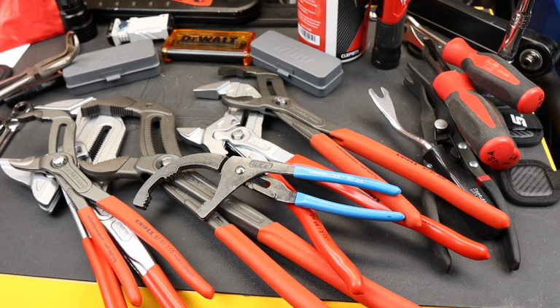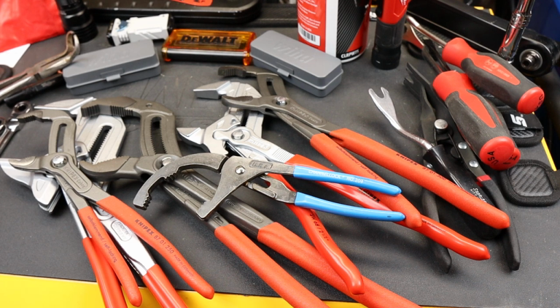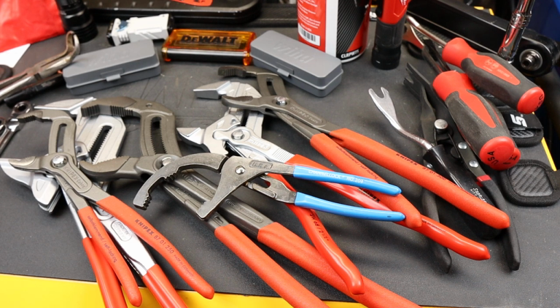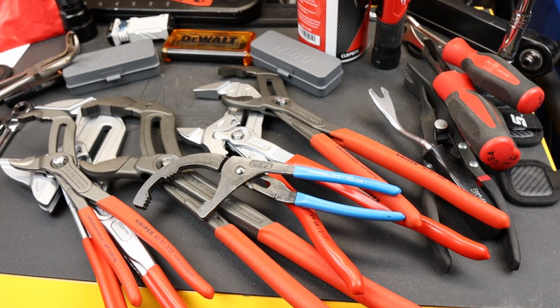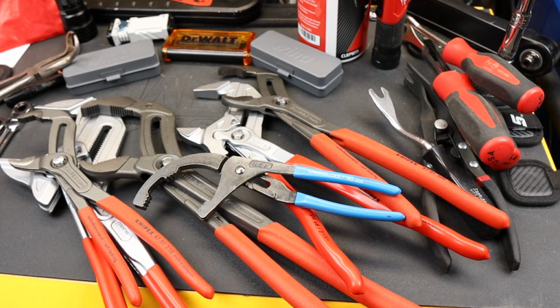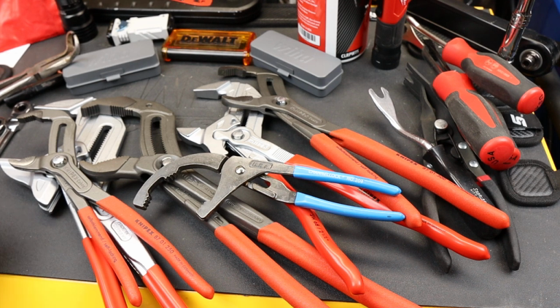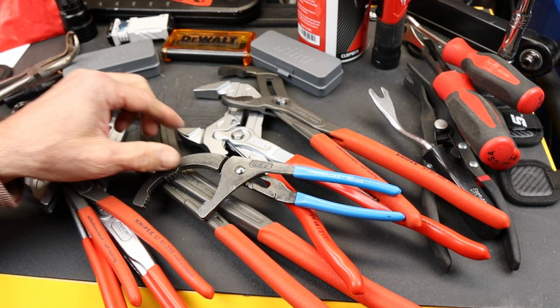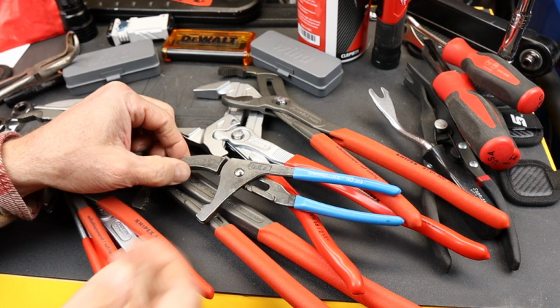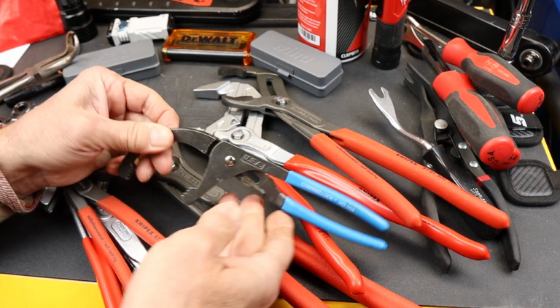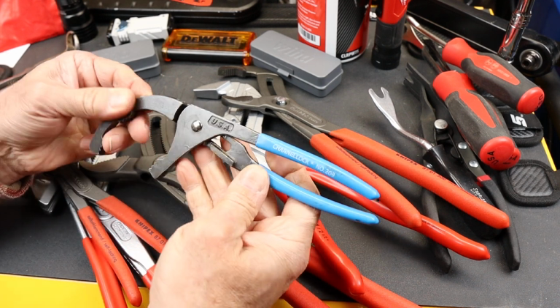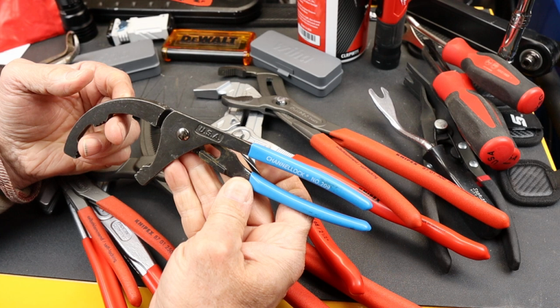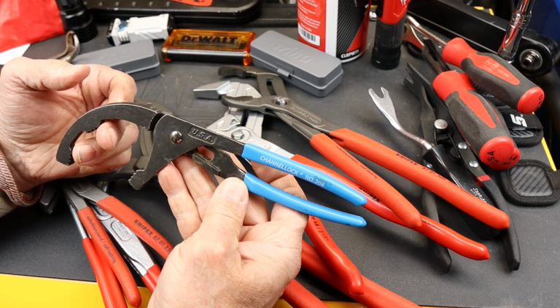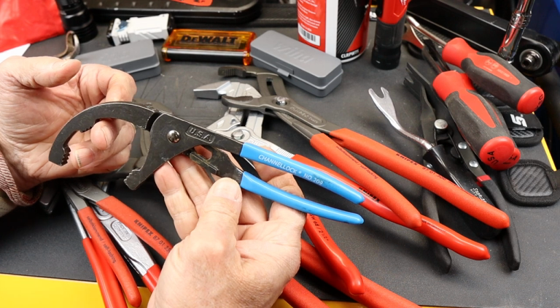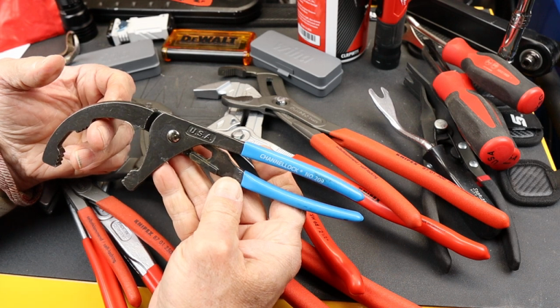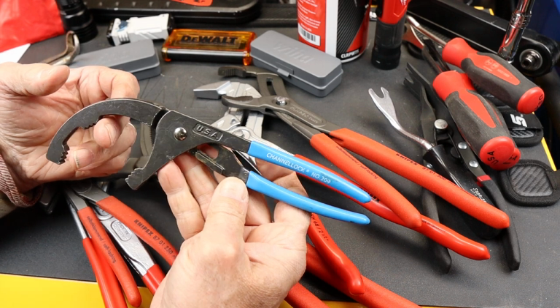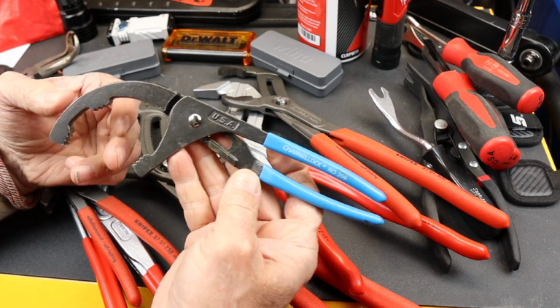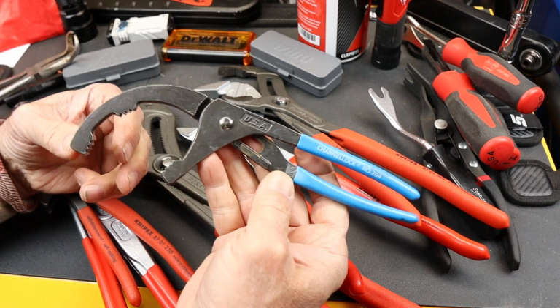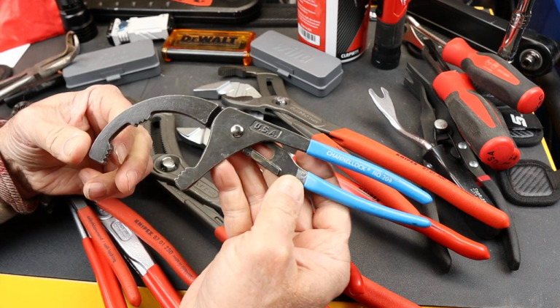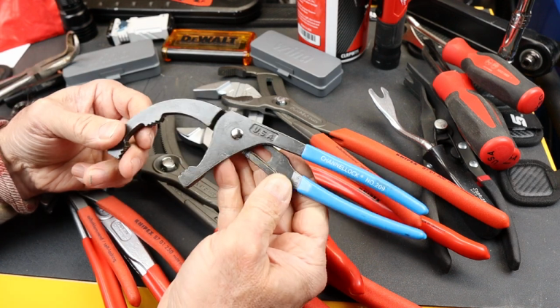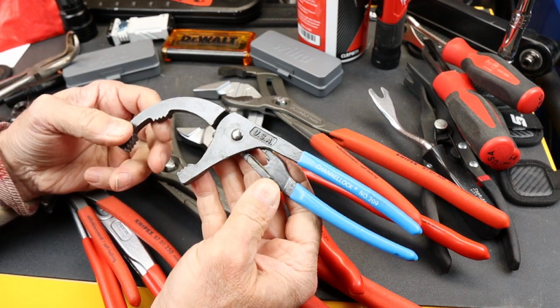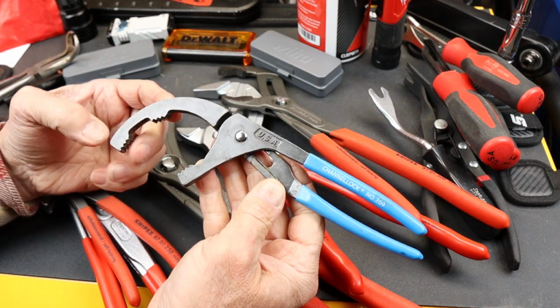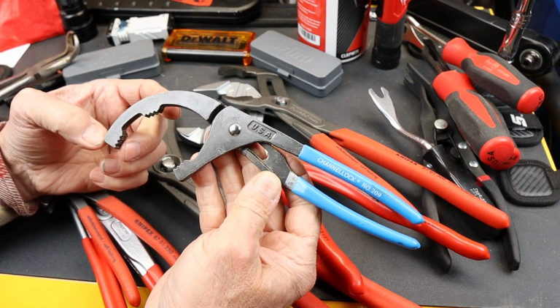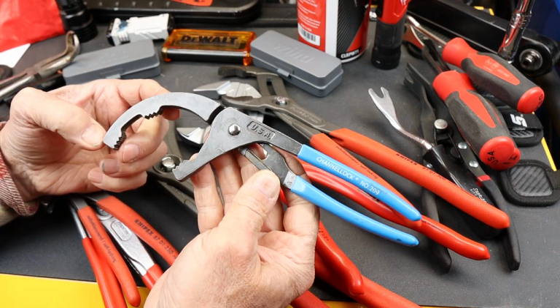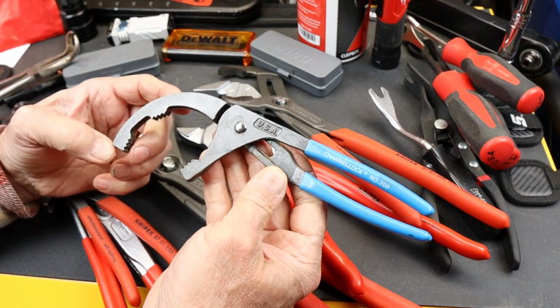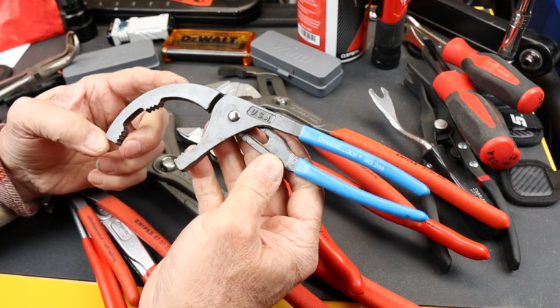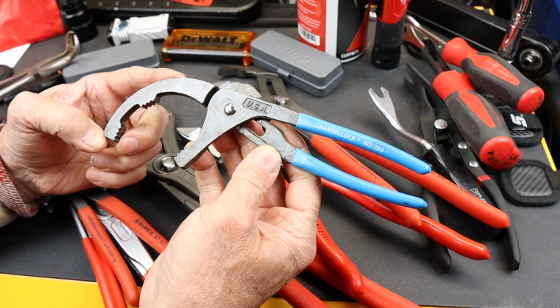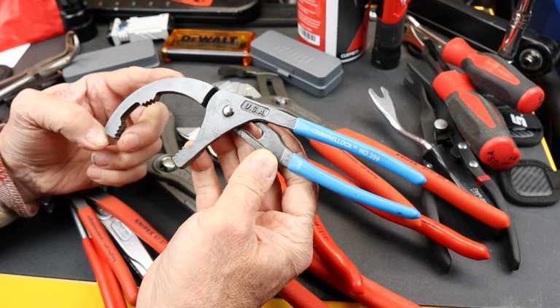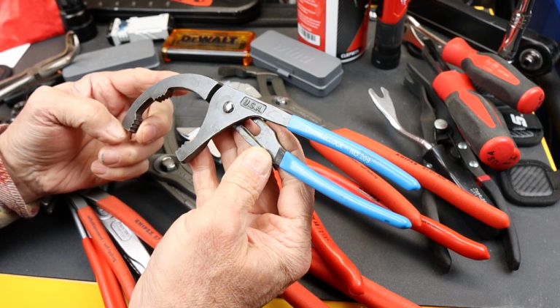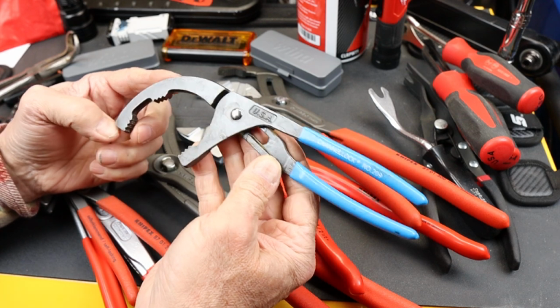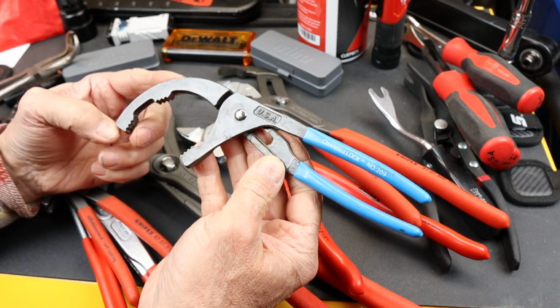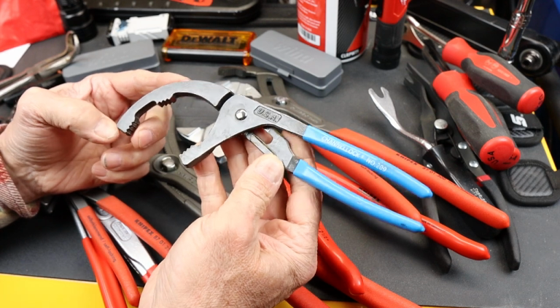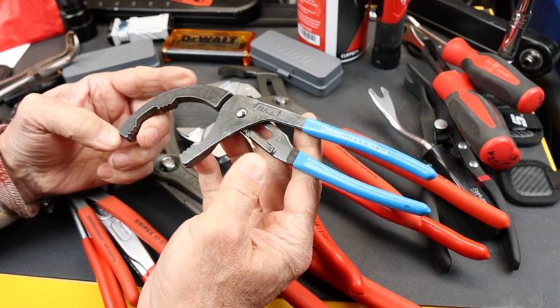Howdy folks, Doc here with Last Best Tool and this is the USA made Channel Lock 209. It's known as a 9 inch oil filter and PVC plier.